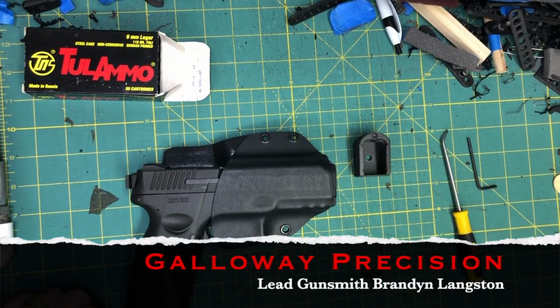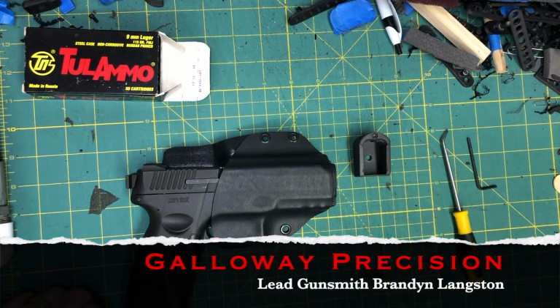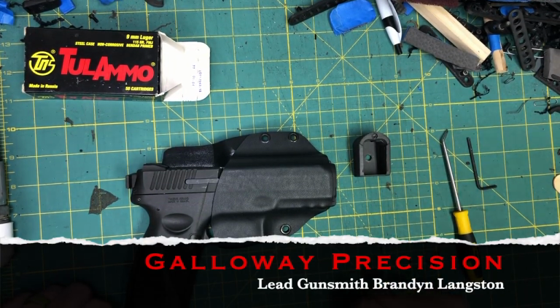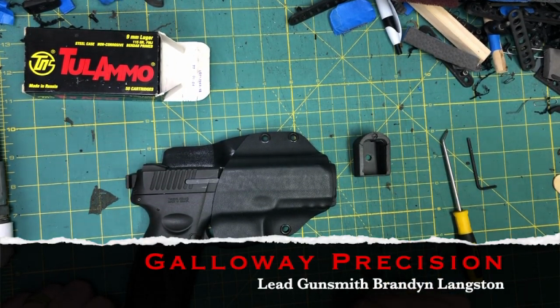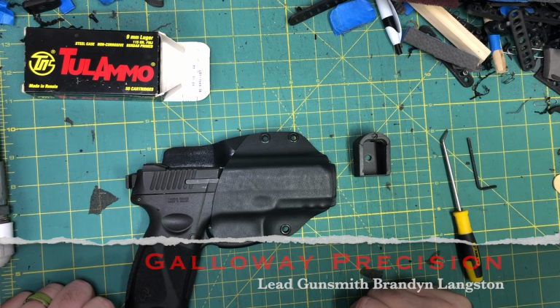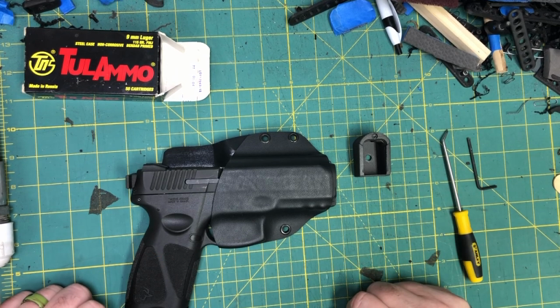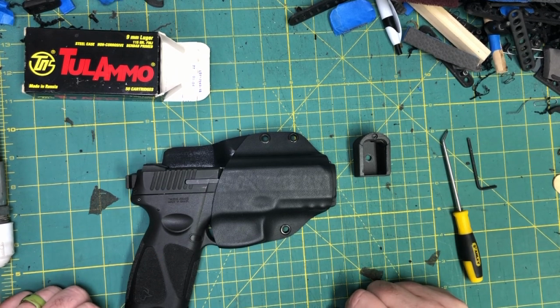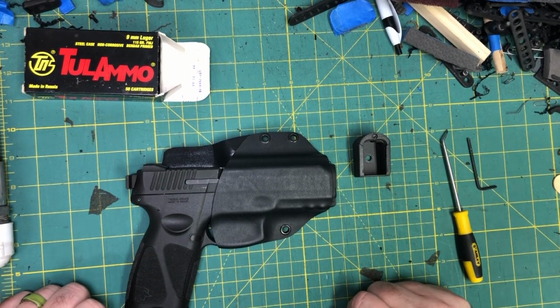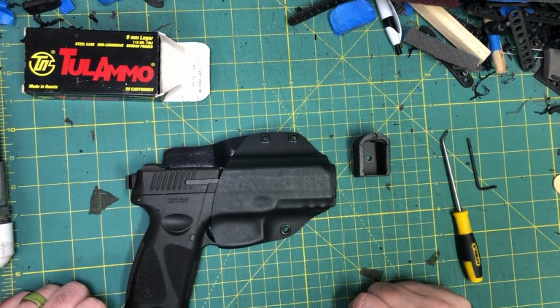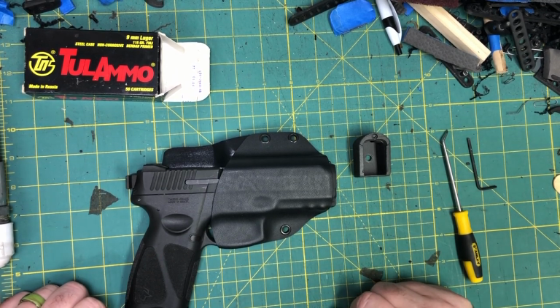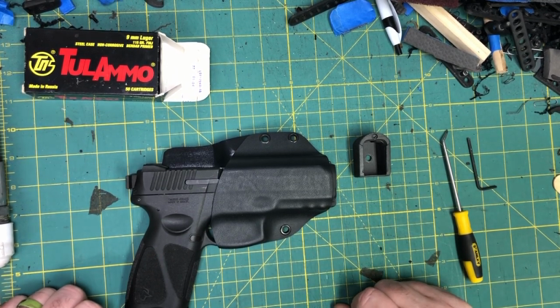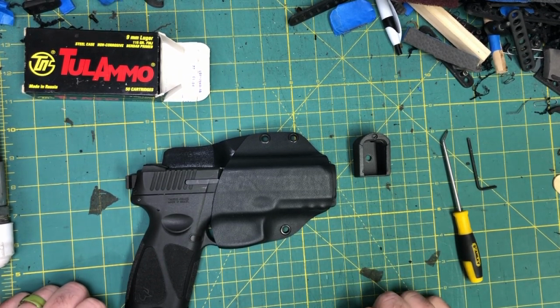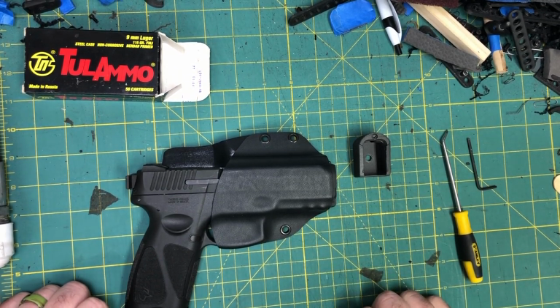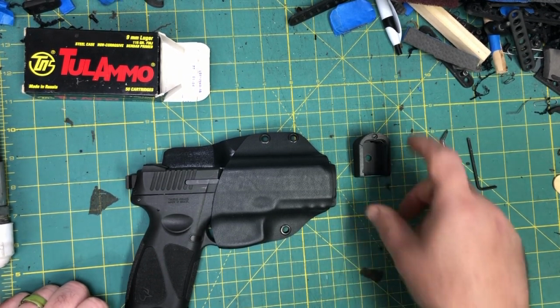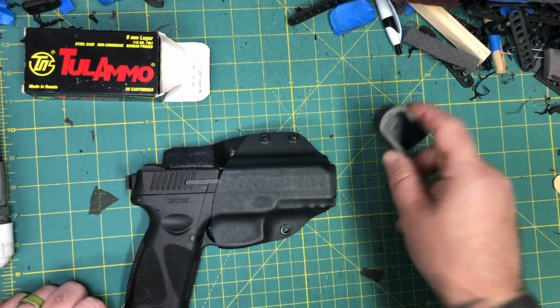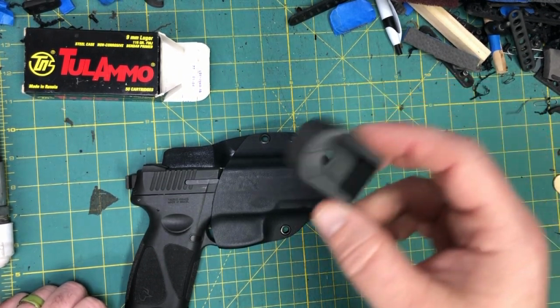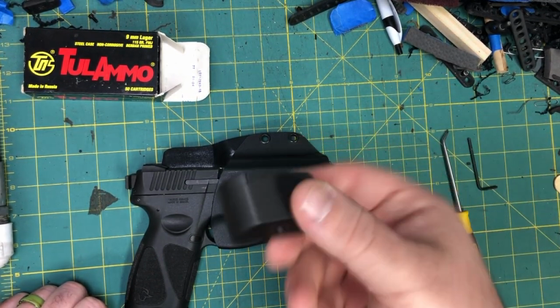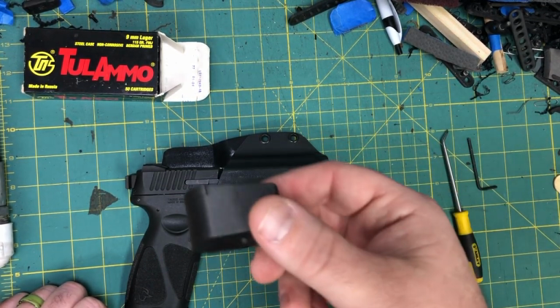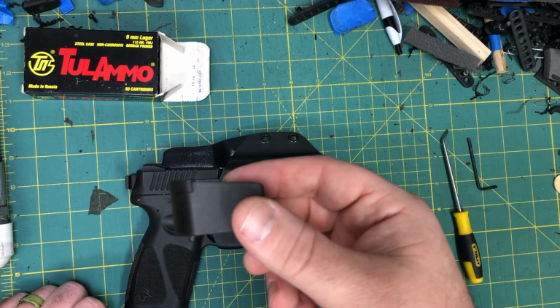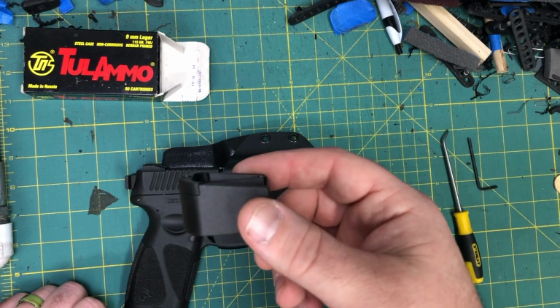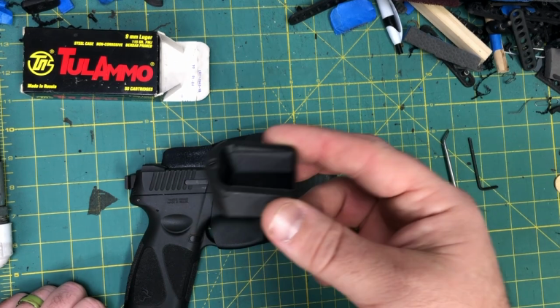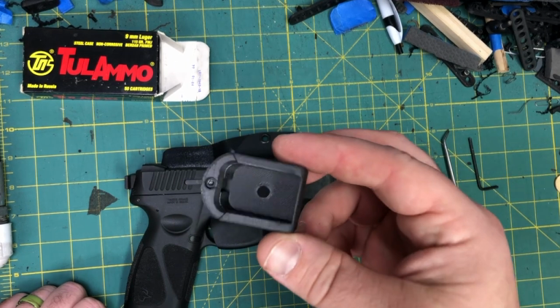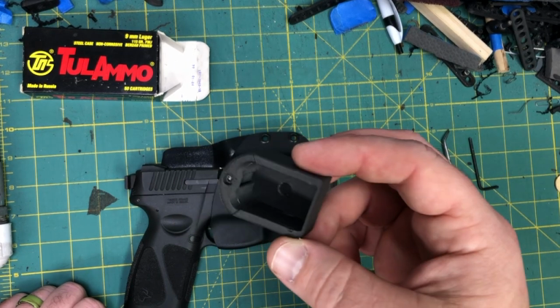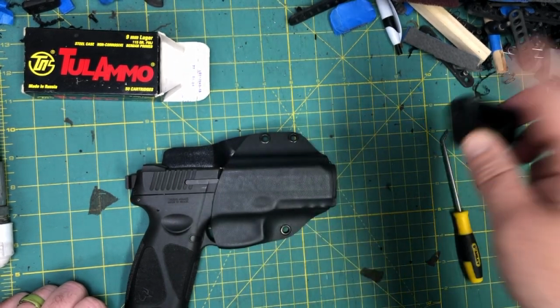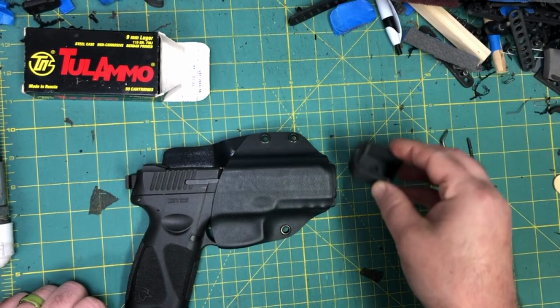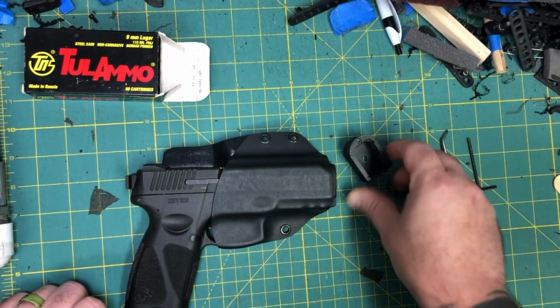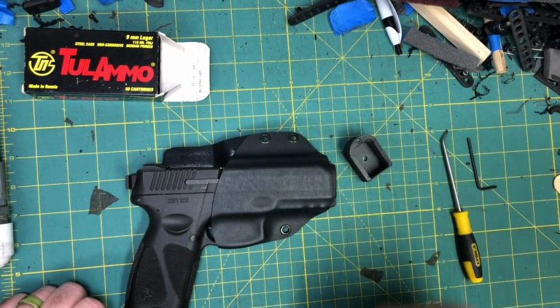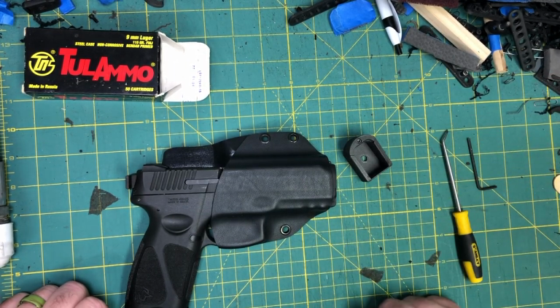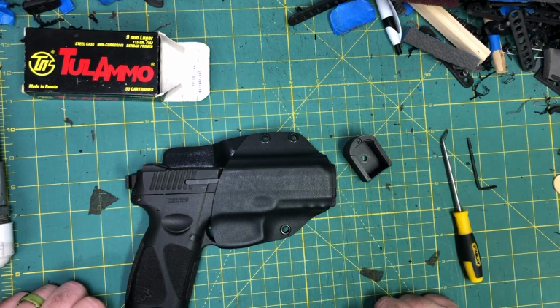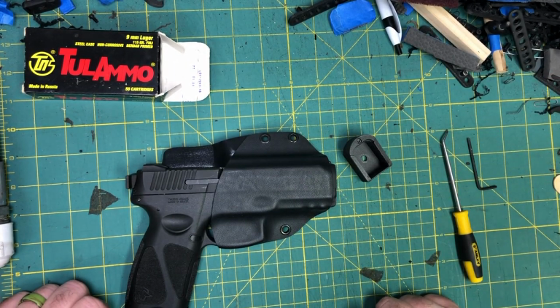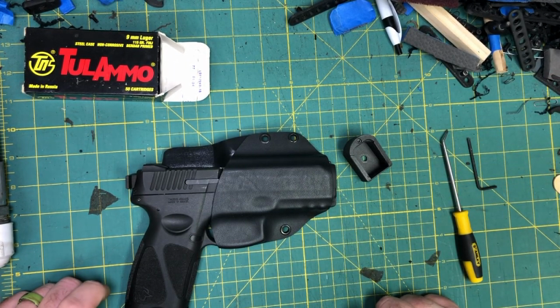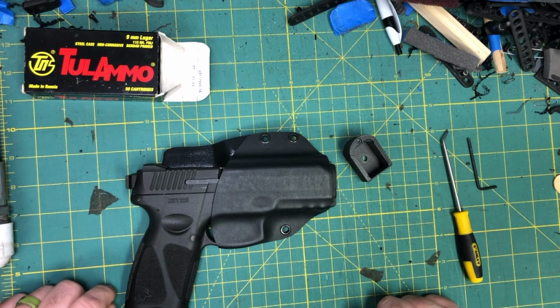Hey everyone, Brandon here with Galloway Precision. Today we're going to go over the installation of our newest extension — that's the plus three for the Taurus G3 series of pistols.